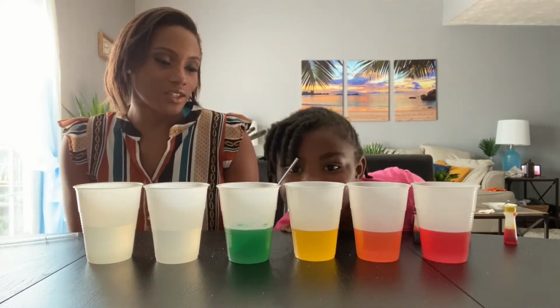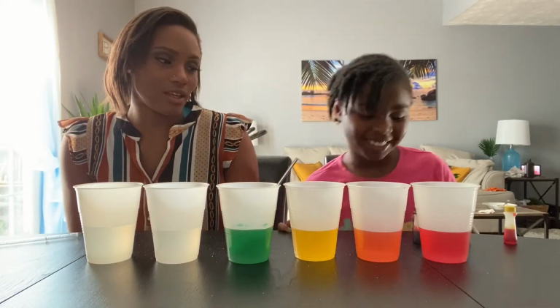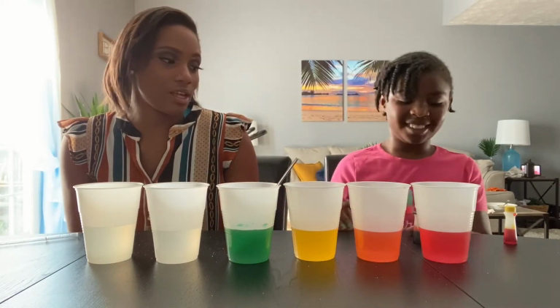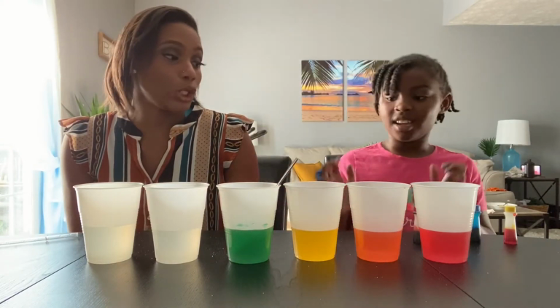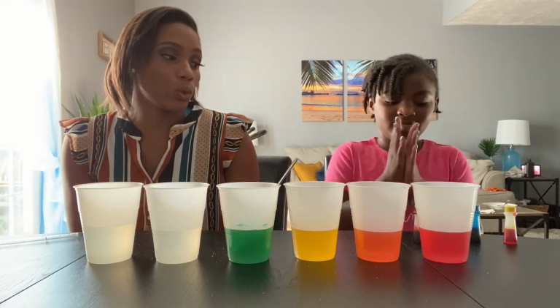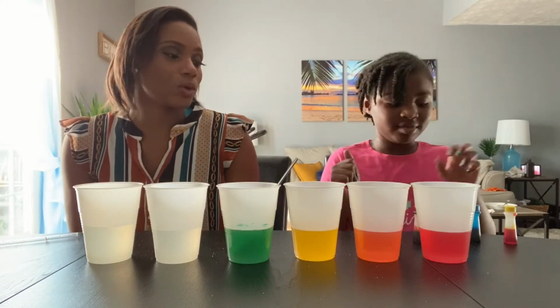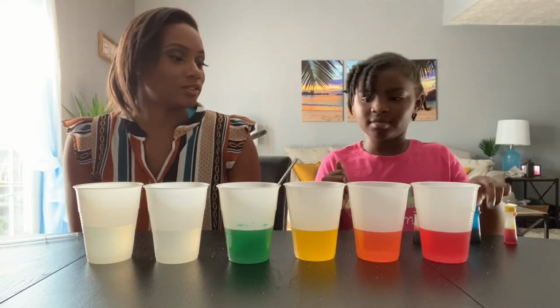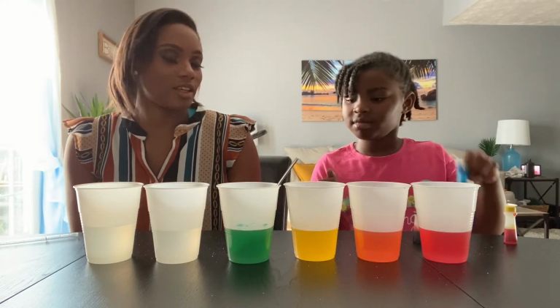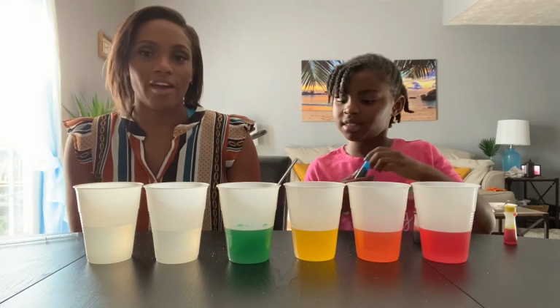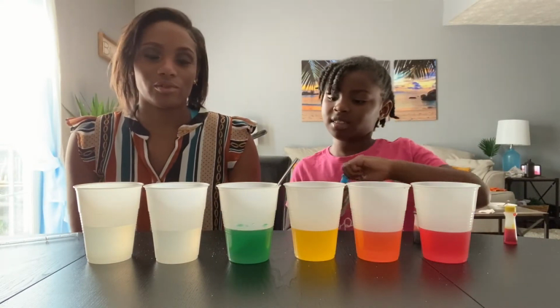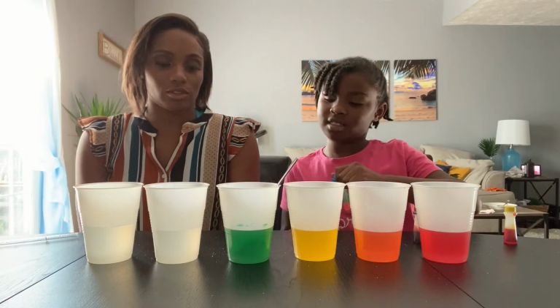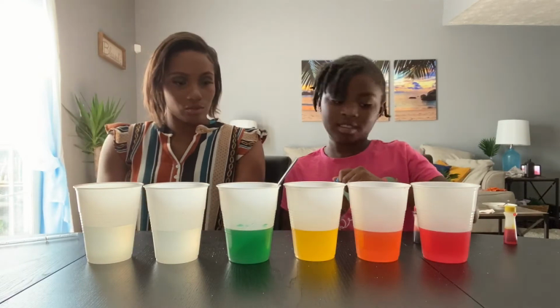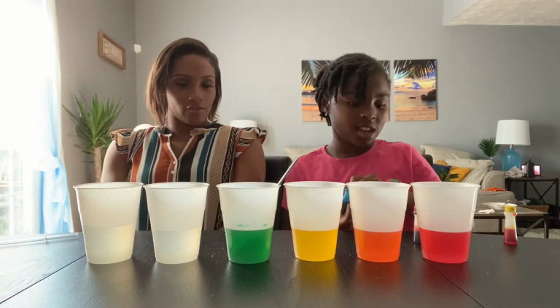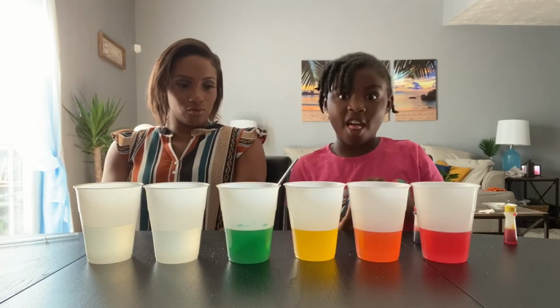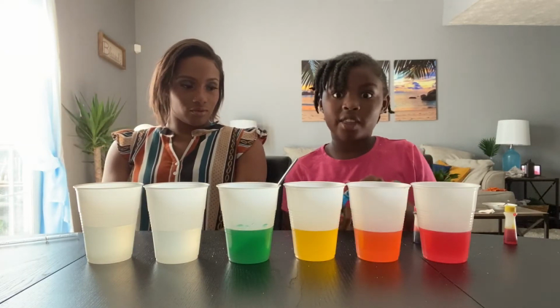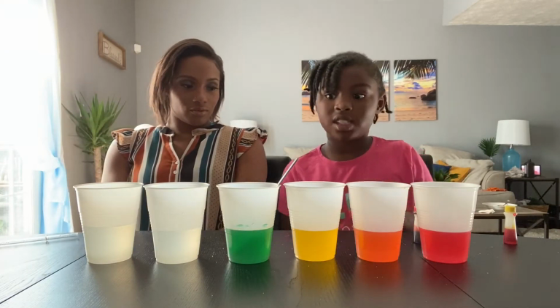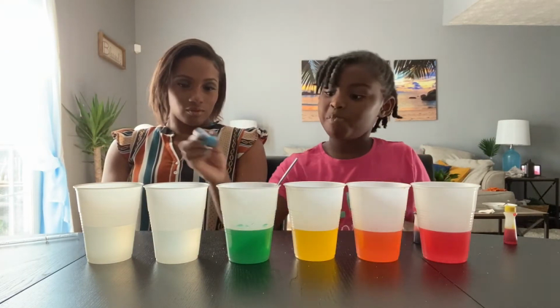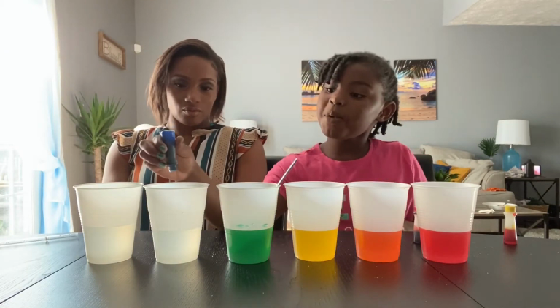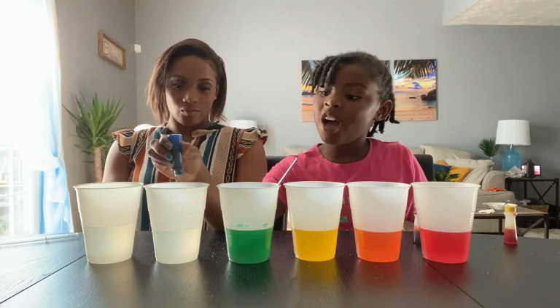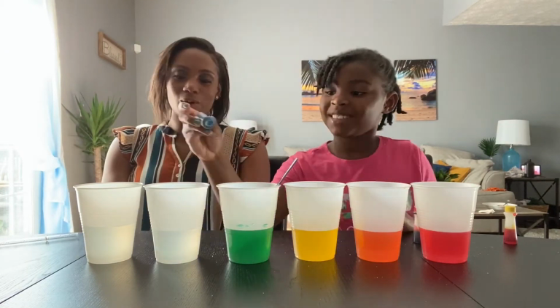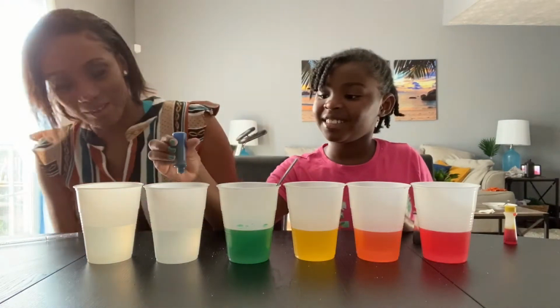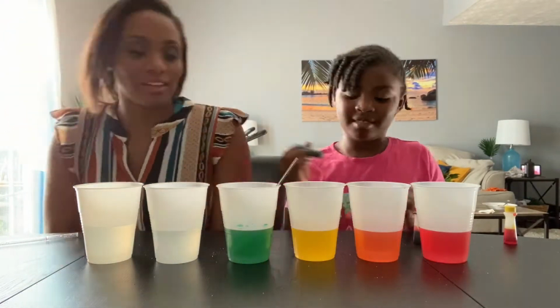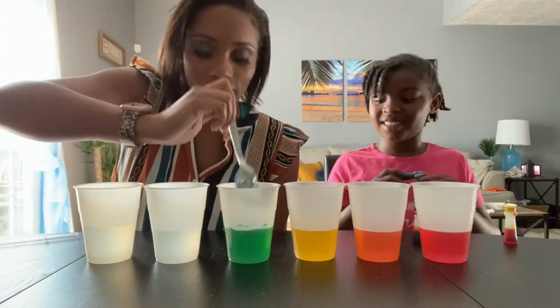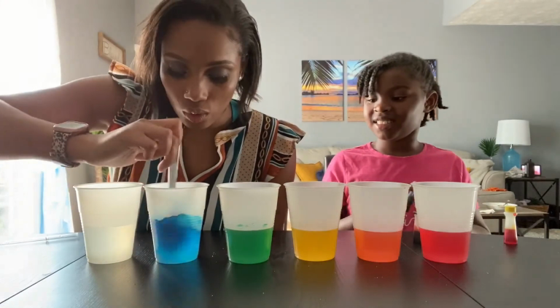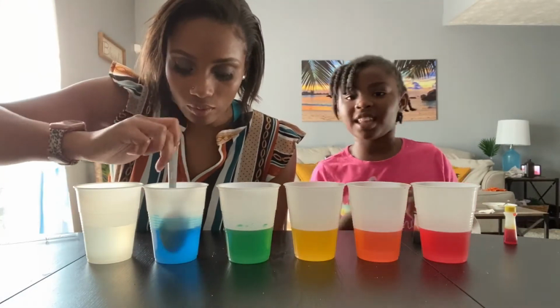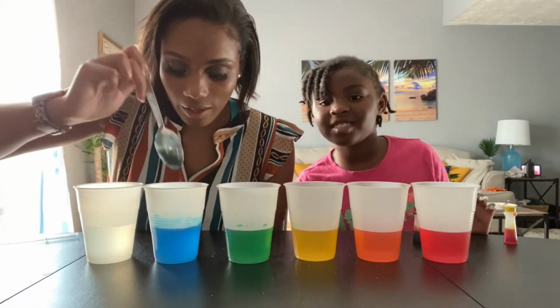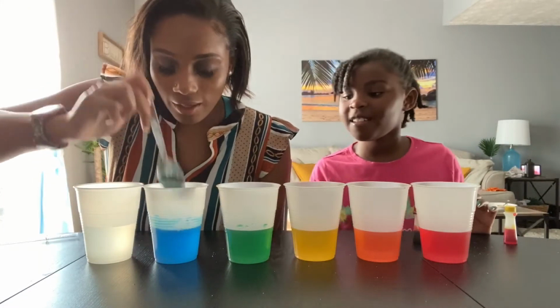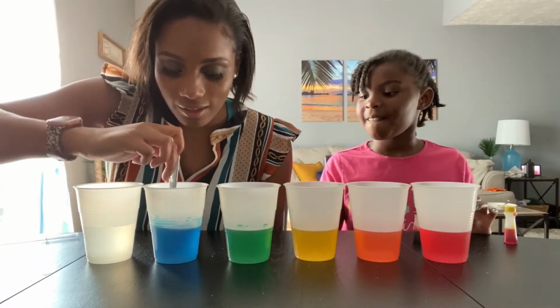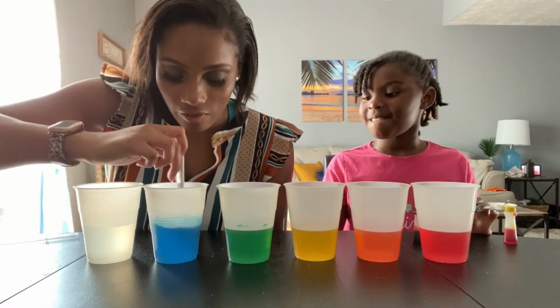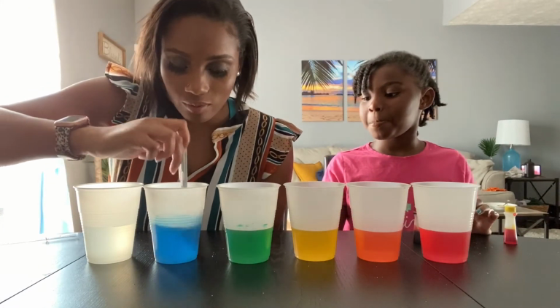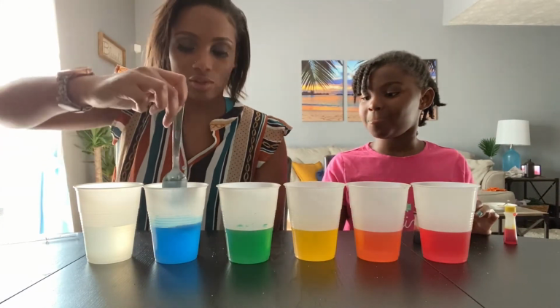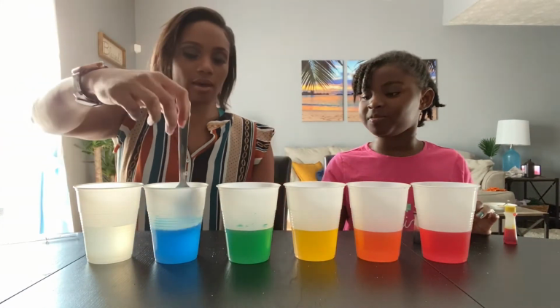Next we need blue, and we have blue. So we'll just do two dots of blue. After this is purple. Look how pretty that is — blue just makes me happy.